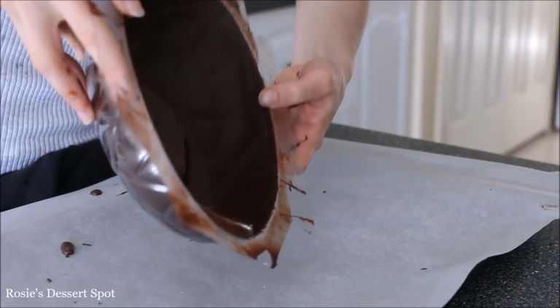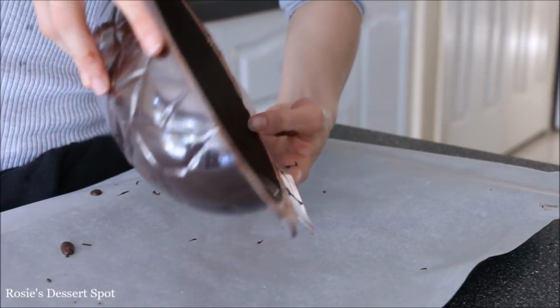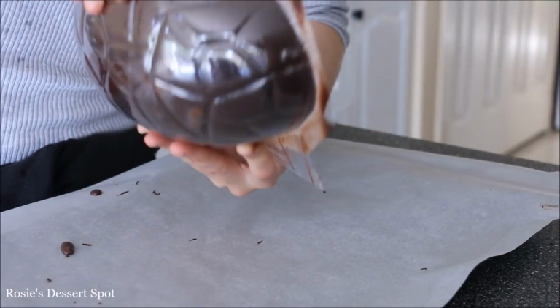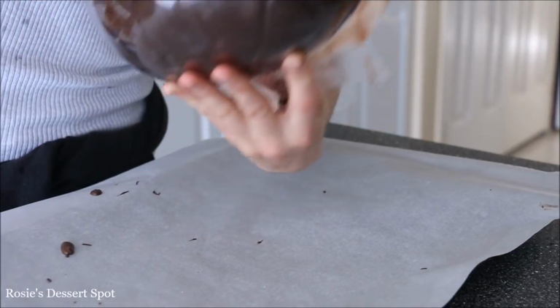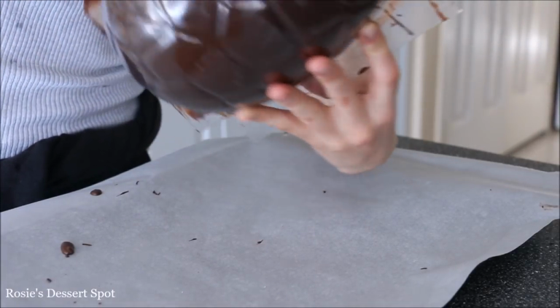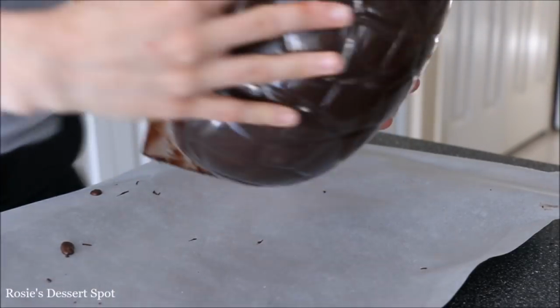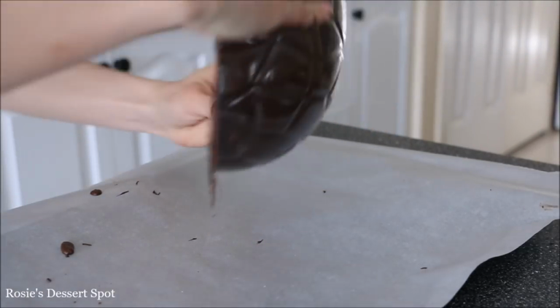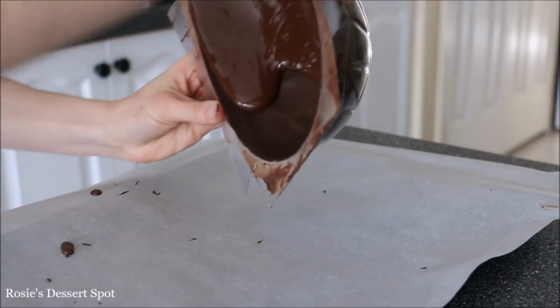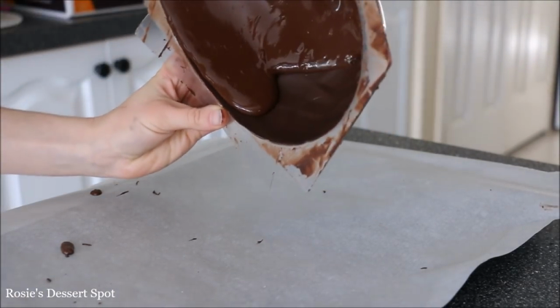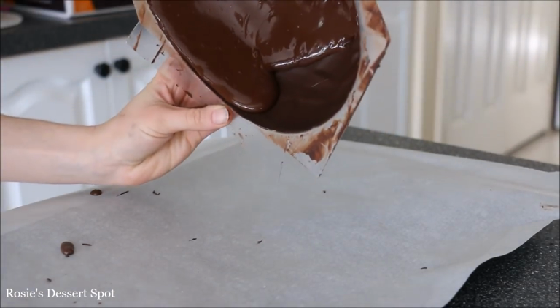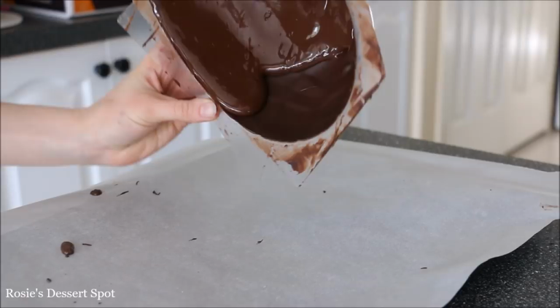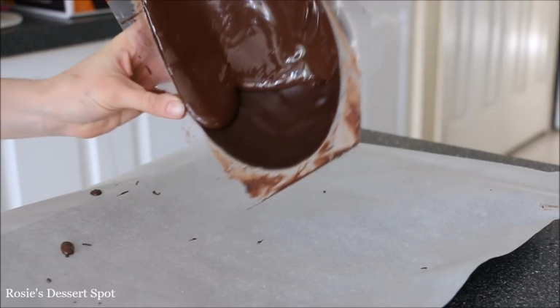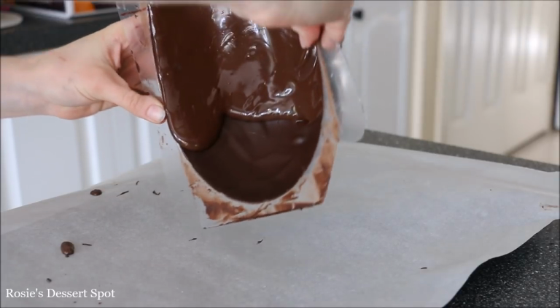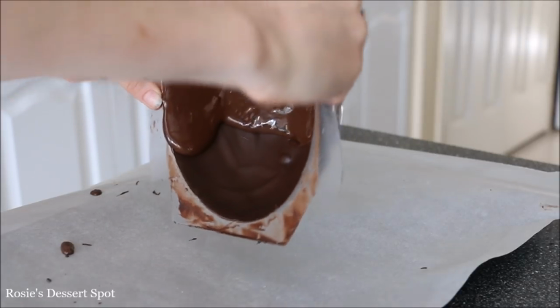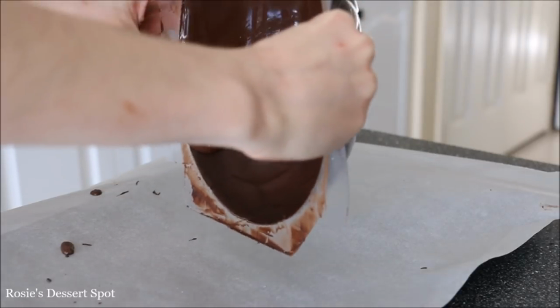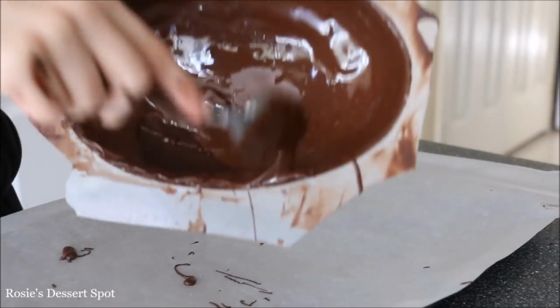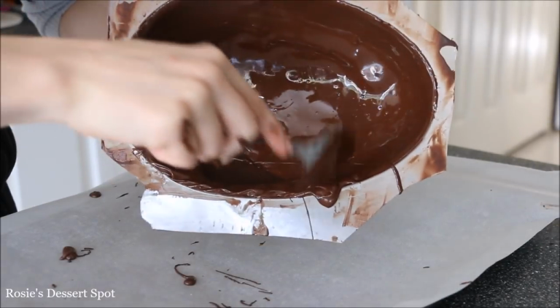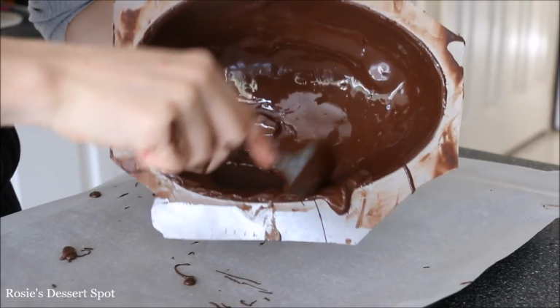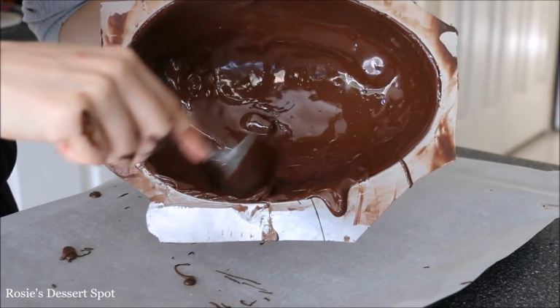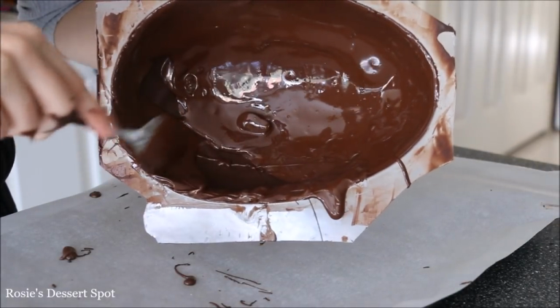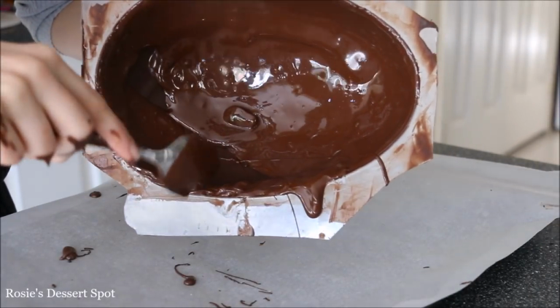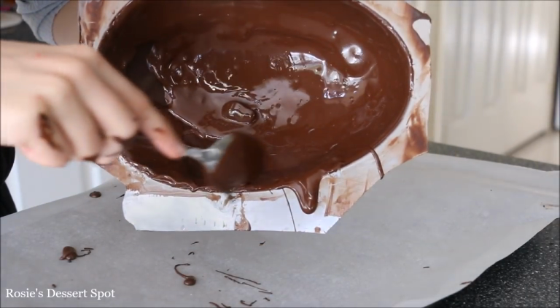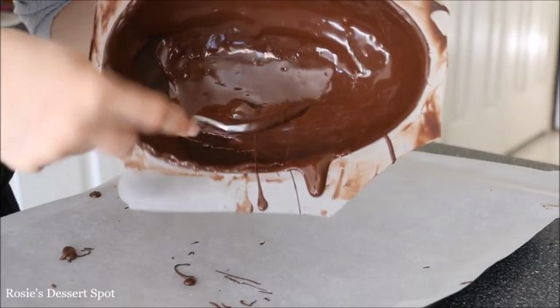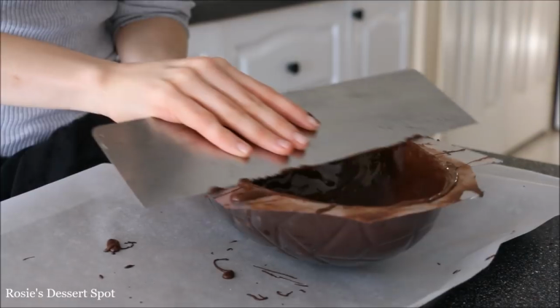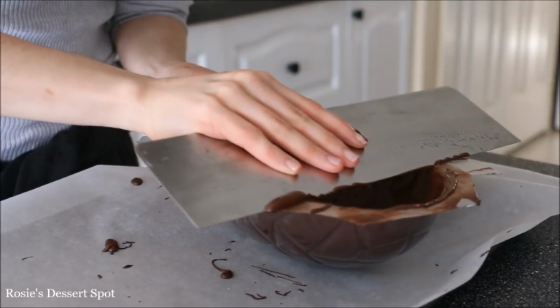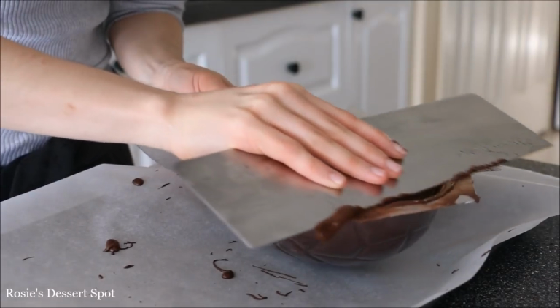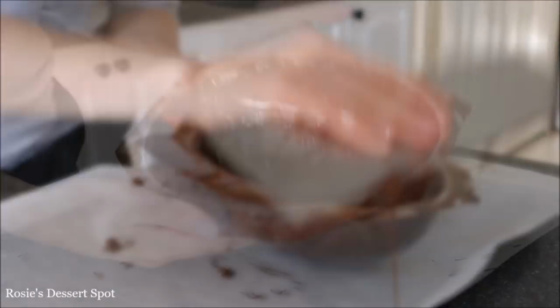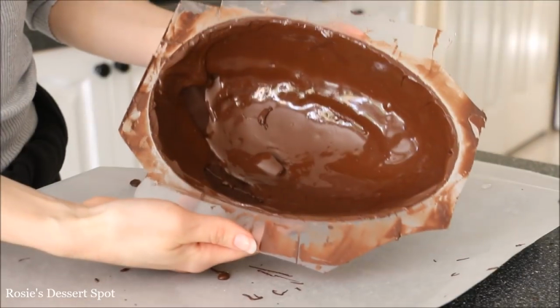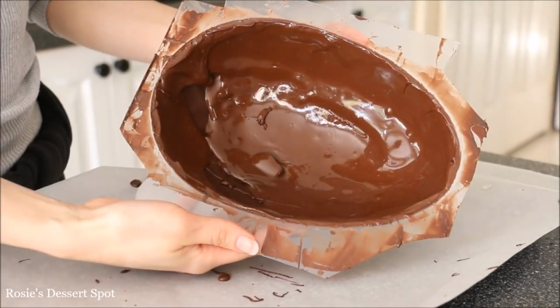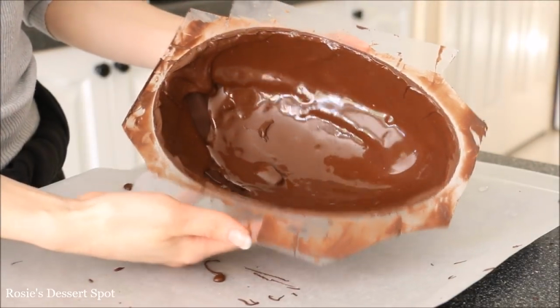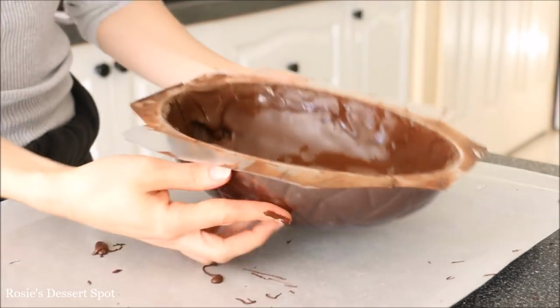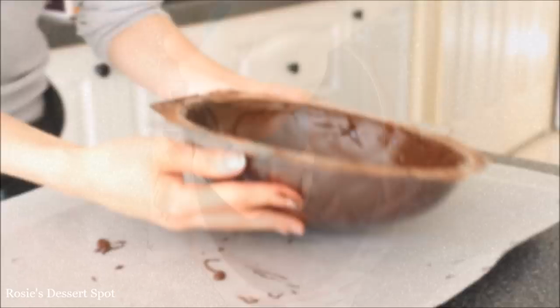For this layer I focused more towards the edge of the cavity, because I wanted it to create a much thicker outside line. The thicker it is, the more you have to work with when you're gluing the two halves together.